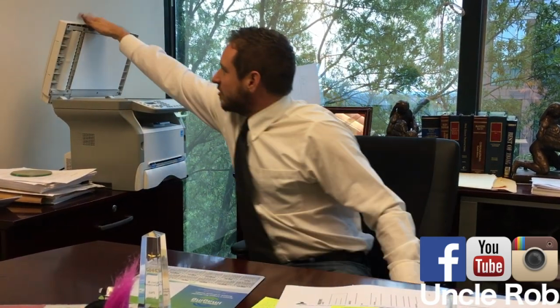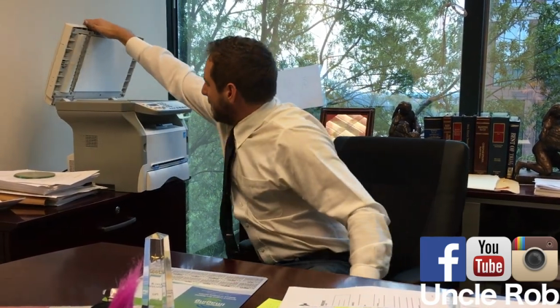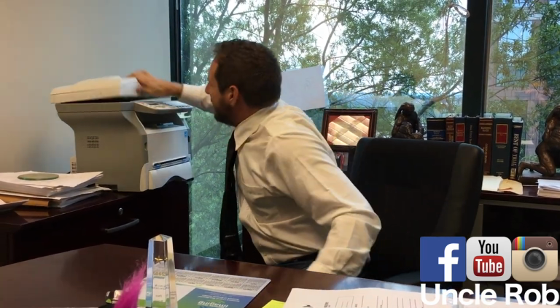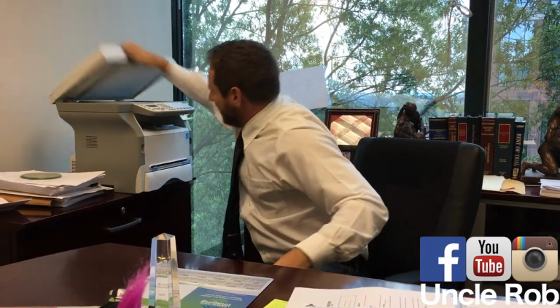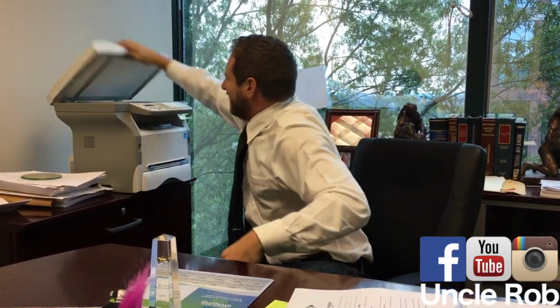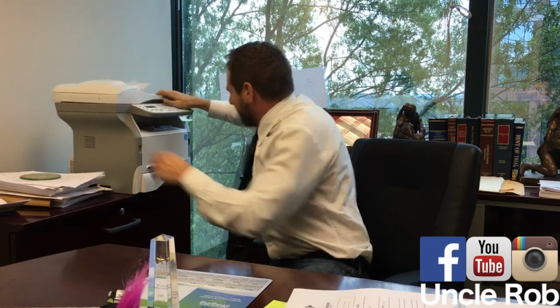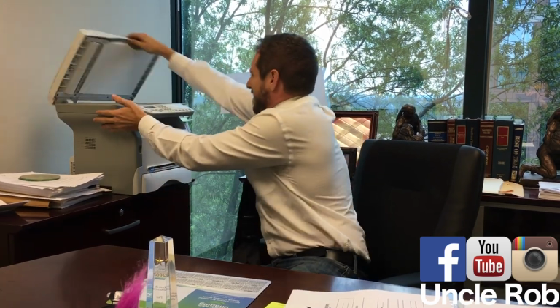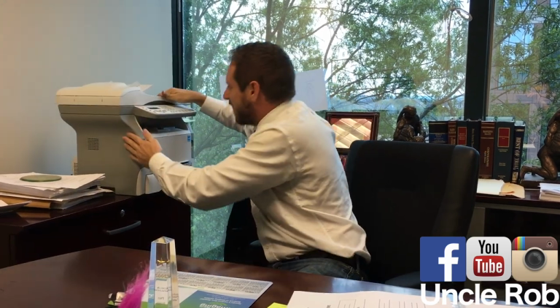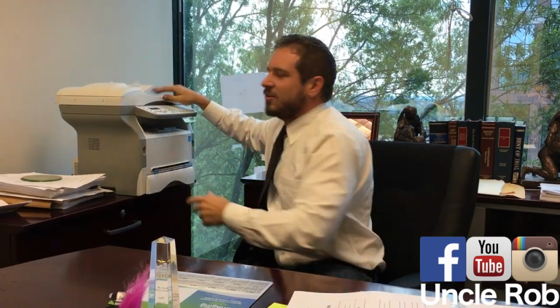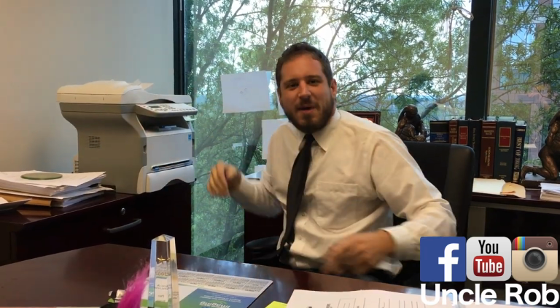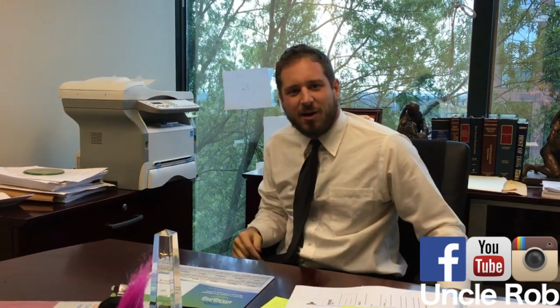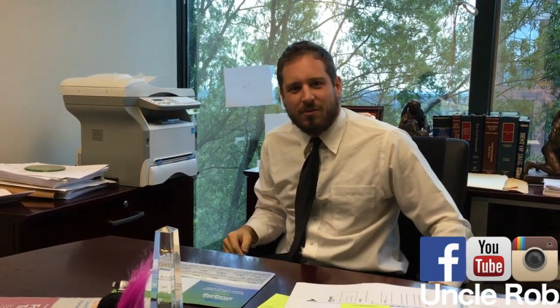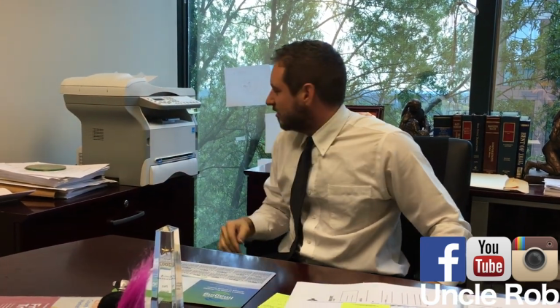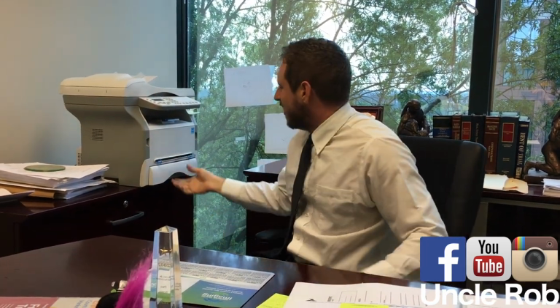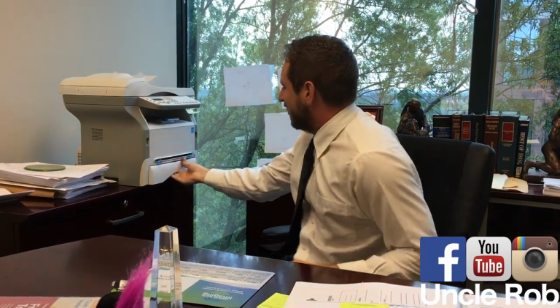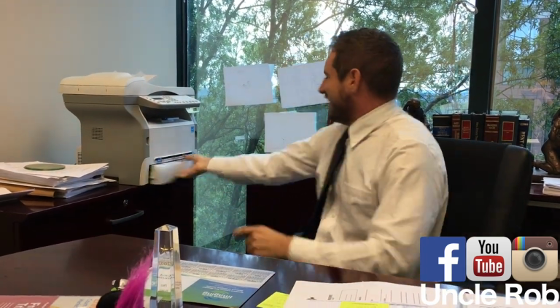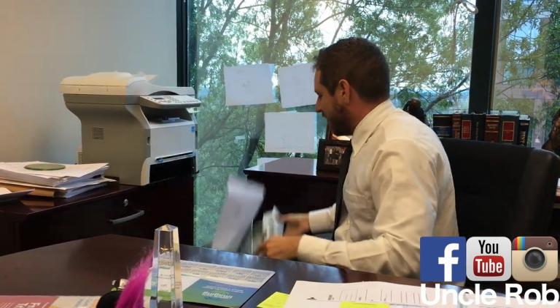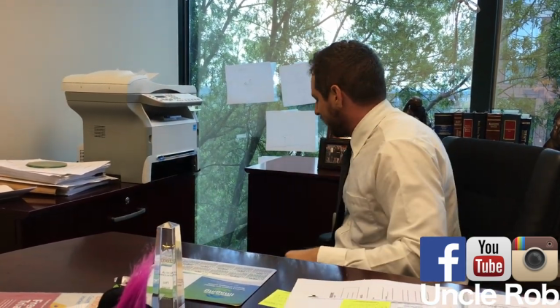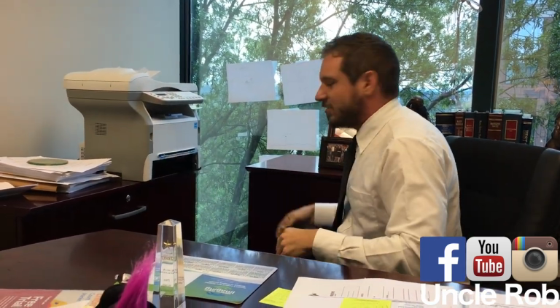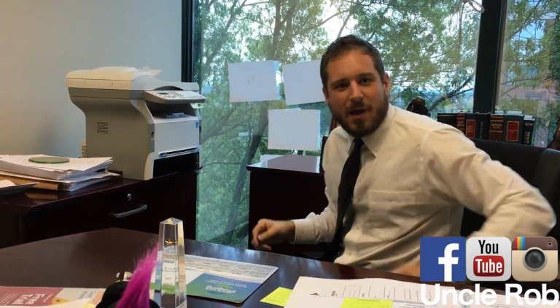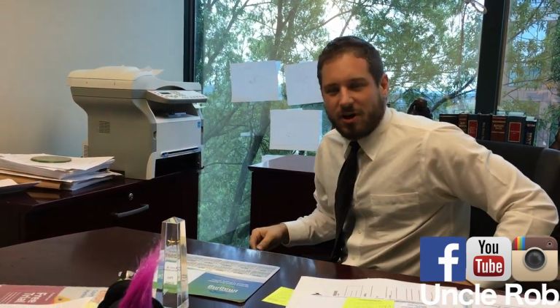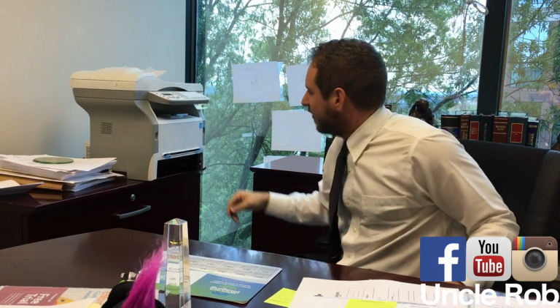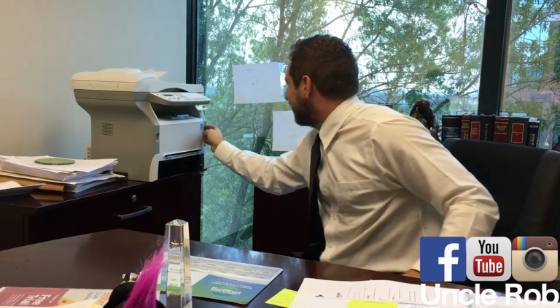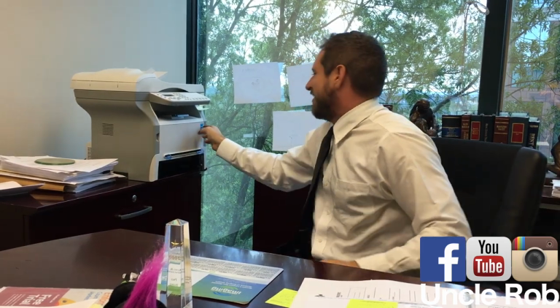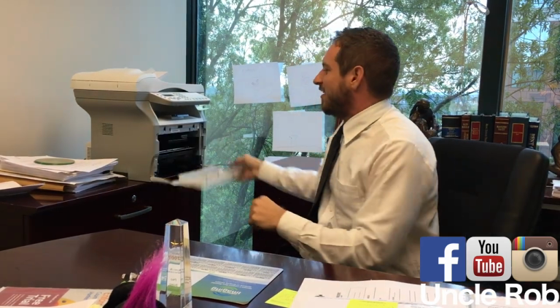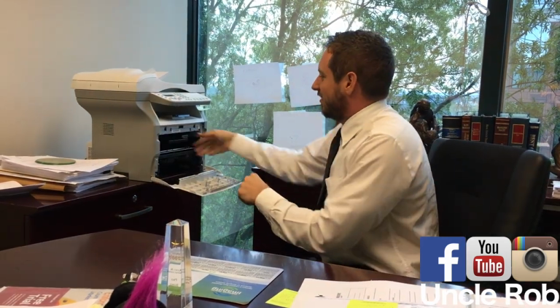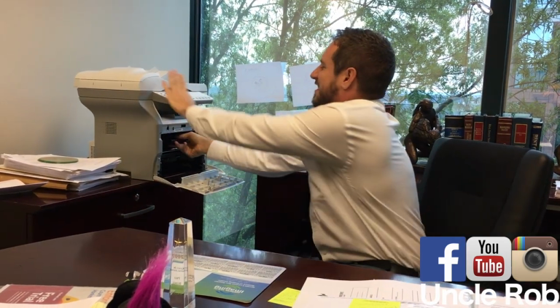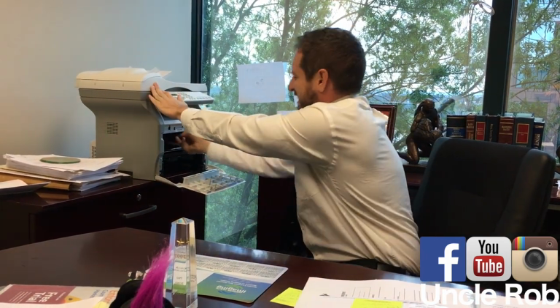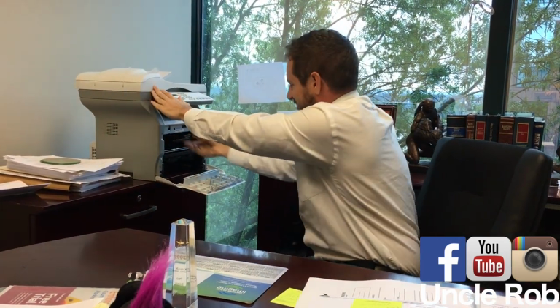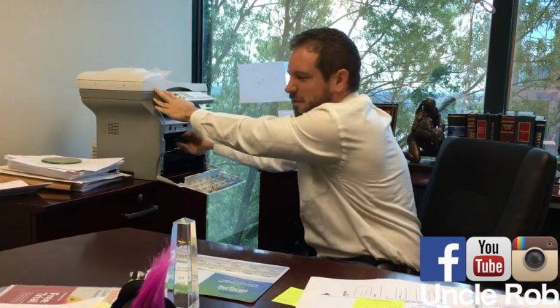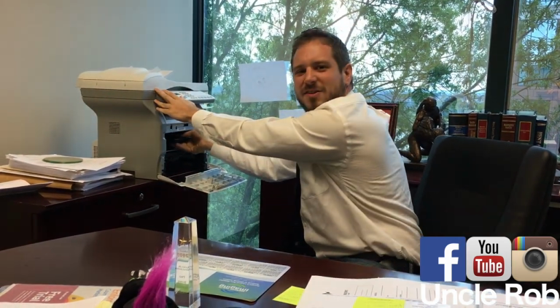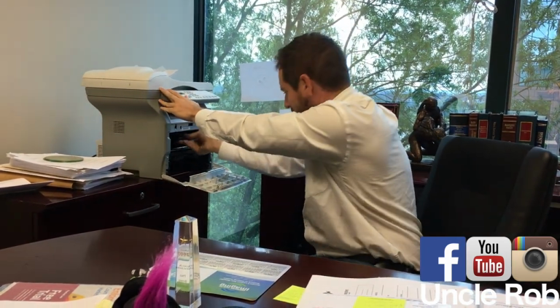First, smack it a couple times, then take the paper tray out, then you want to get behind this toner.